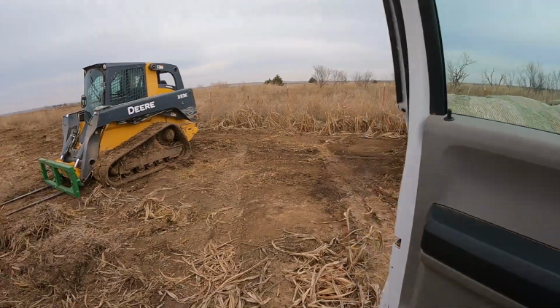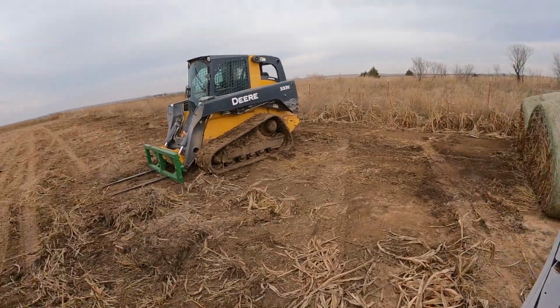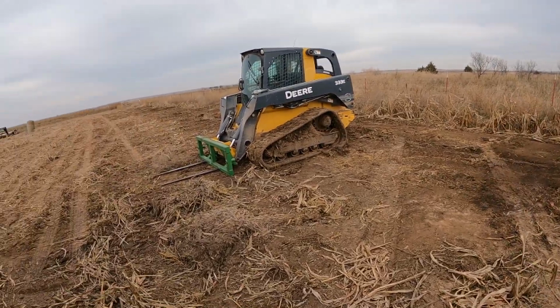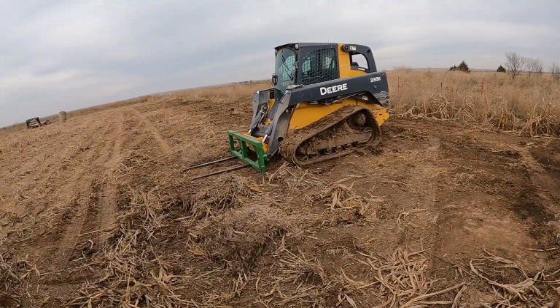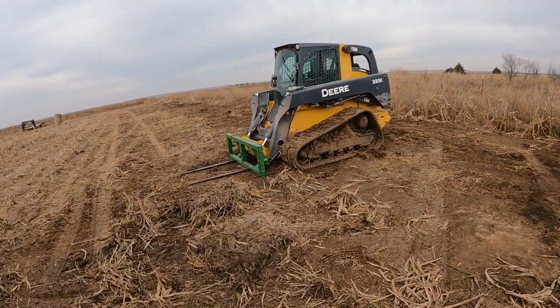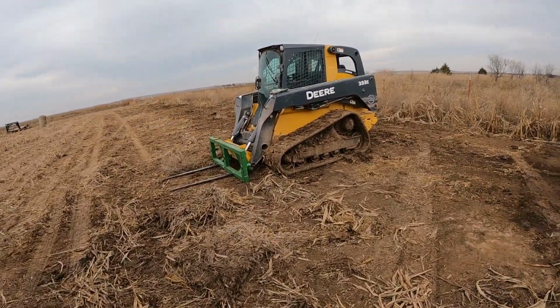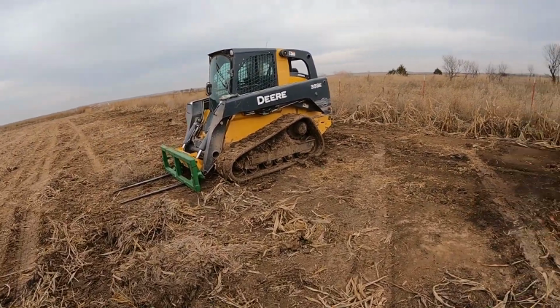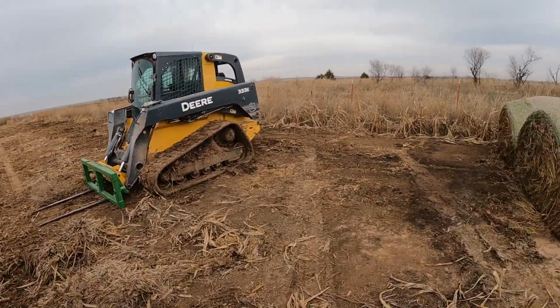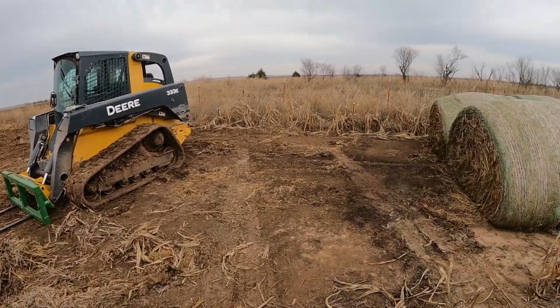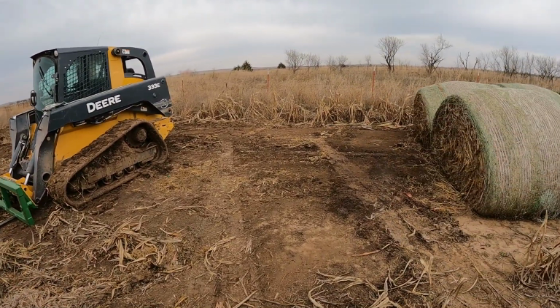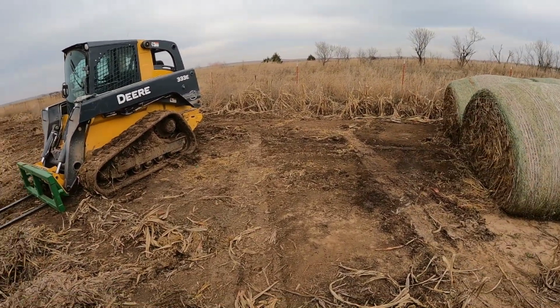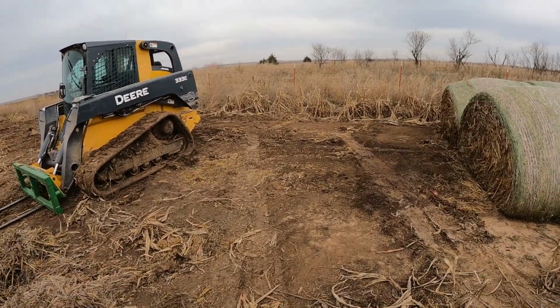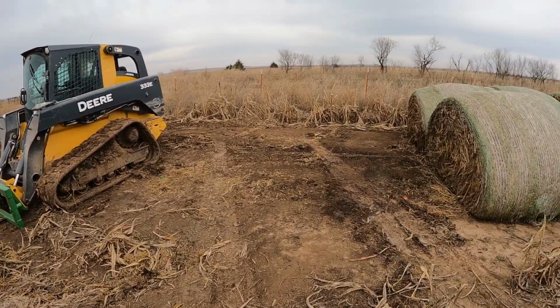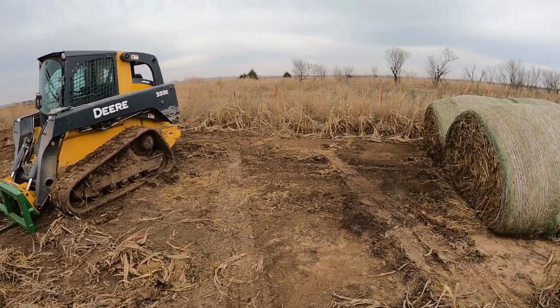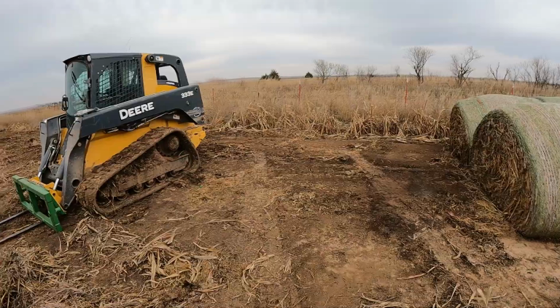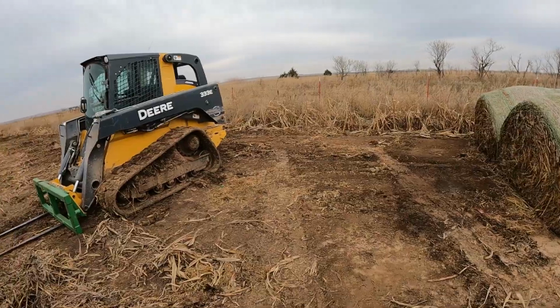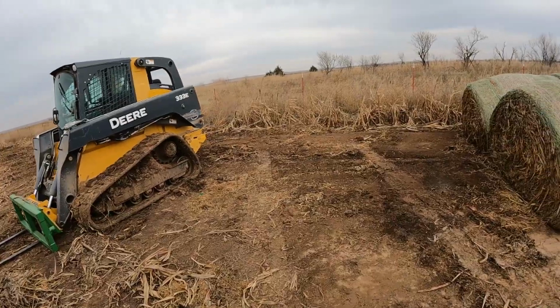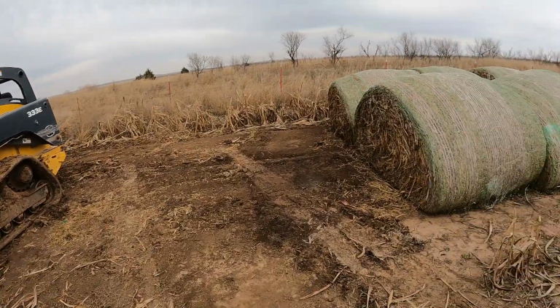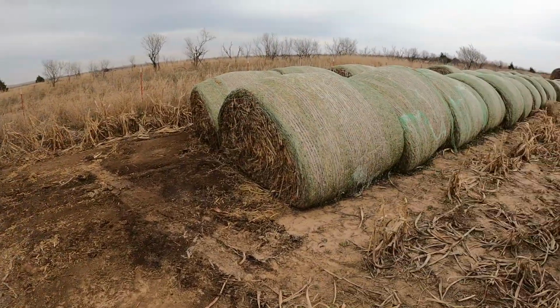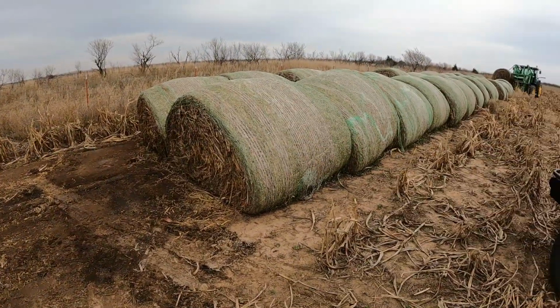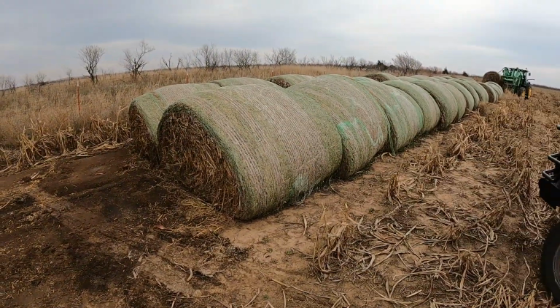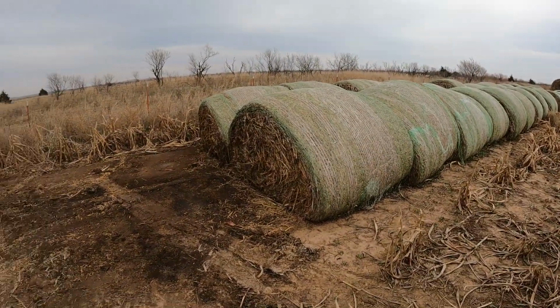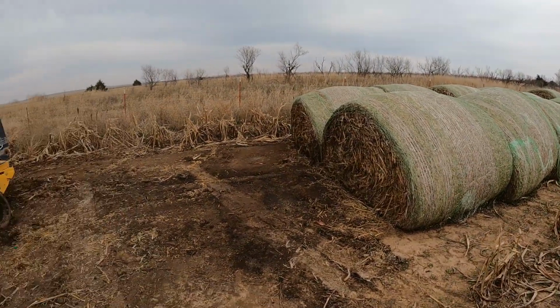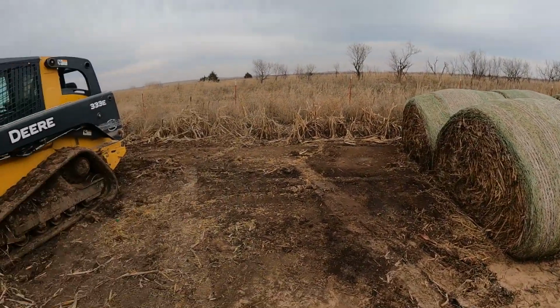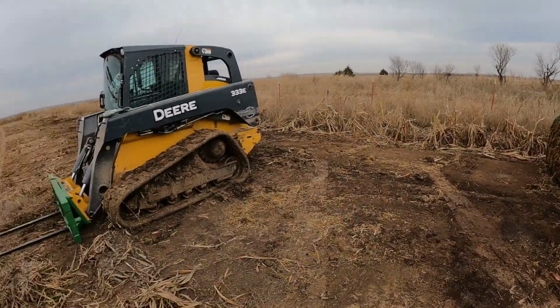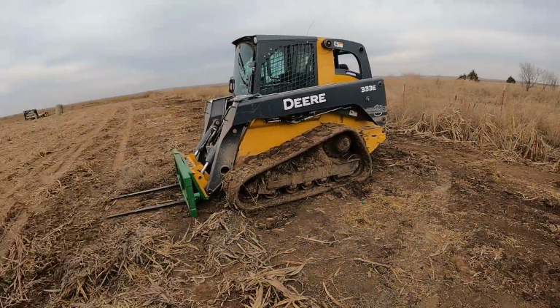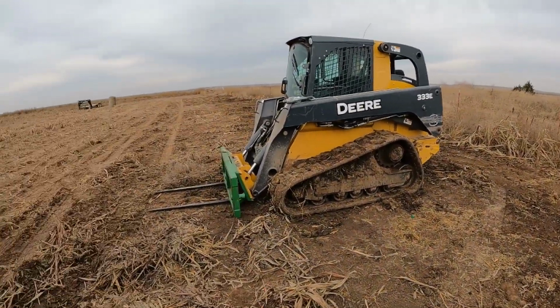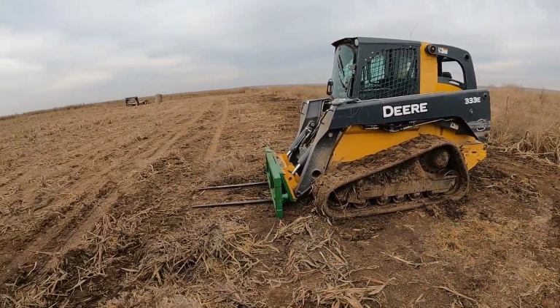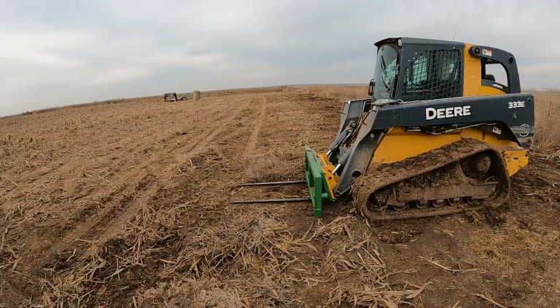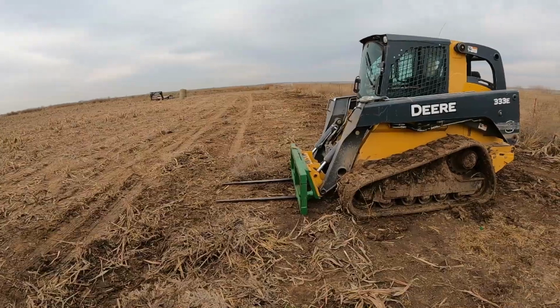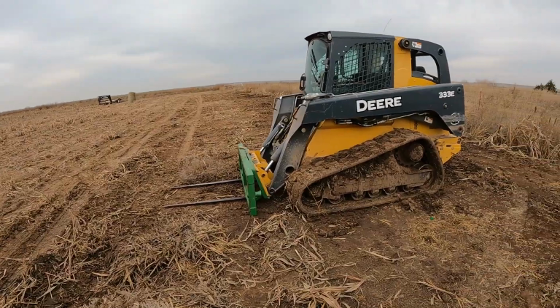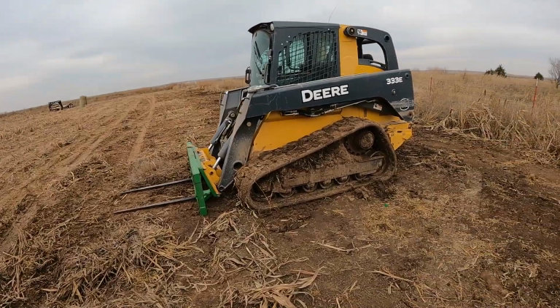We just pulled up in the field here and looks like they used this 333E to load these round bales and probably load those up to go feed with.